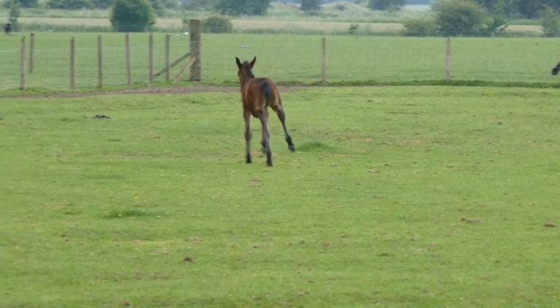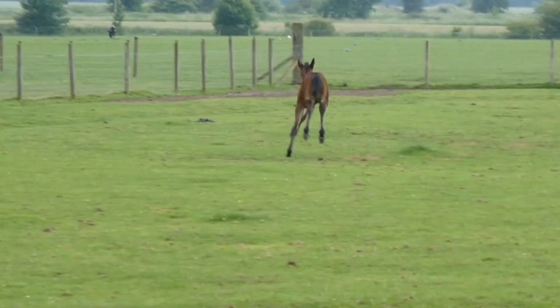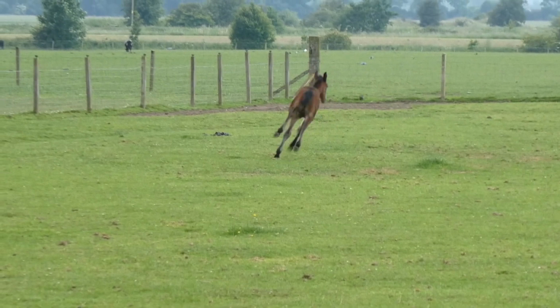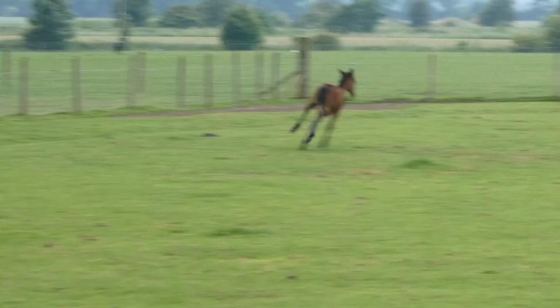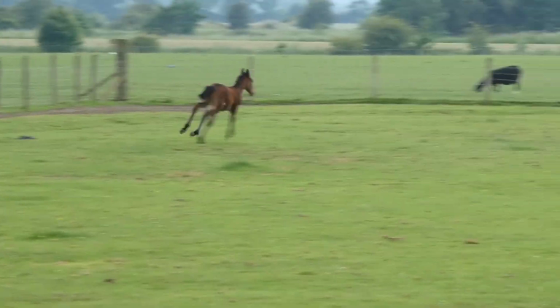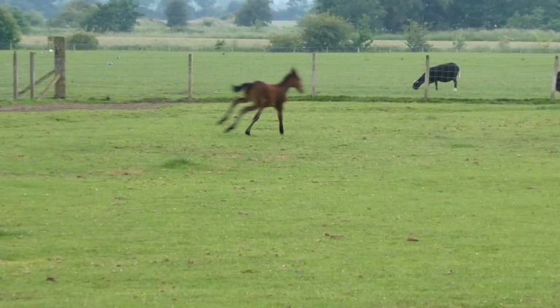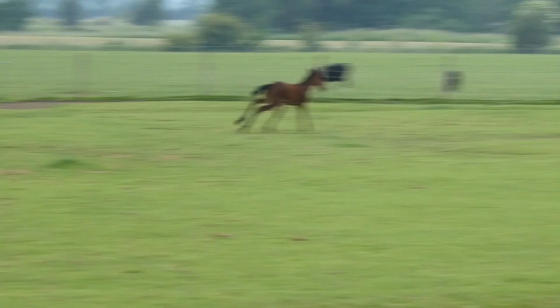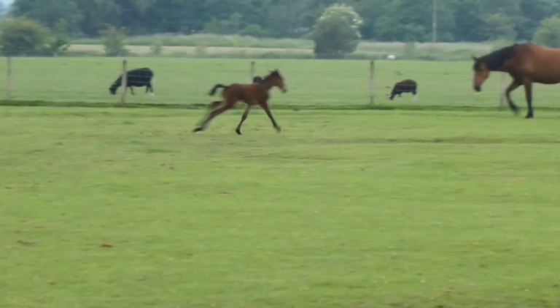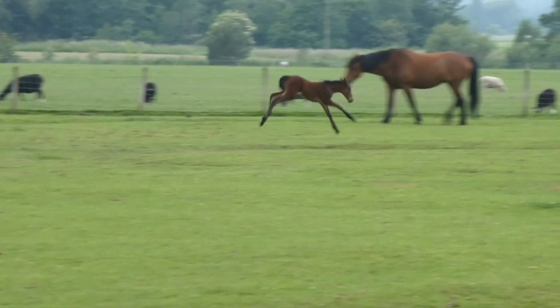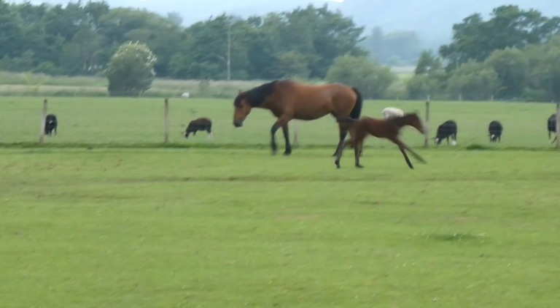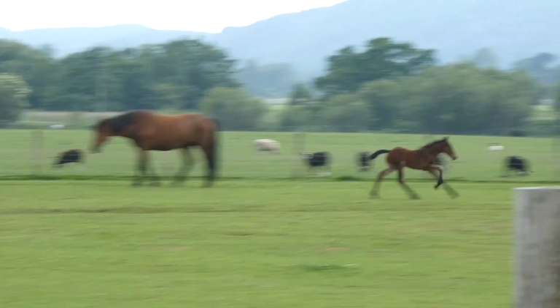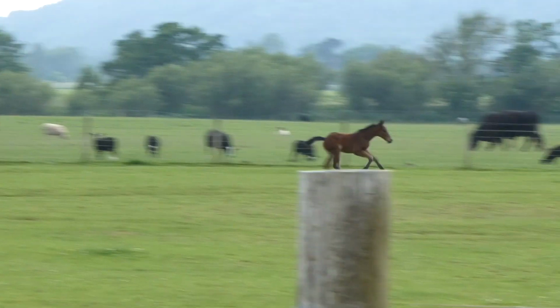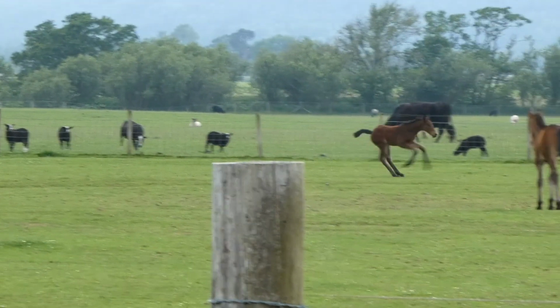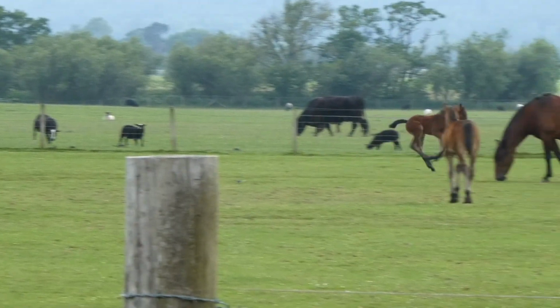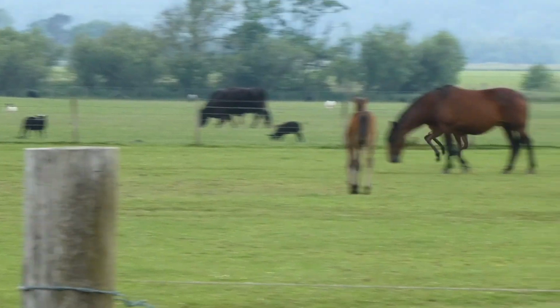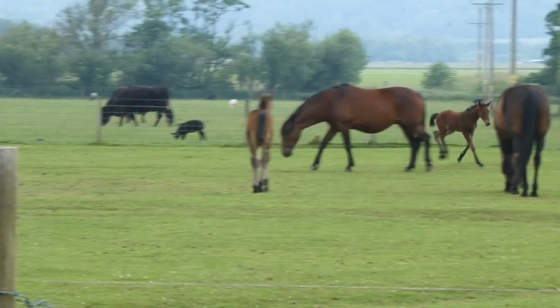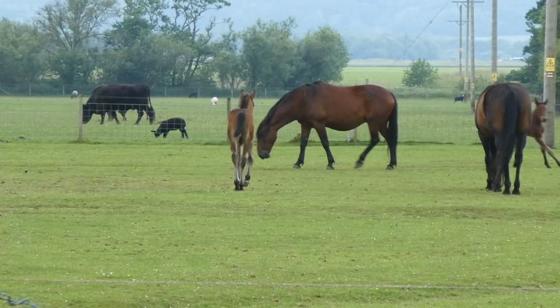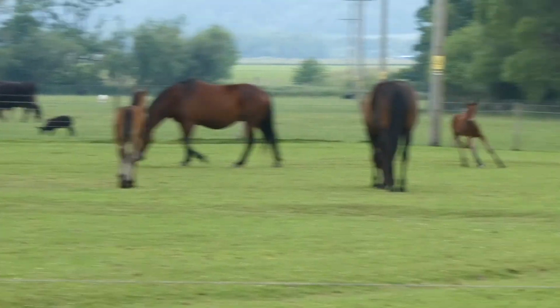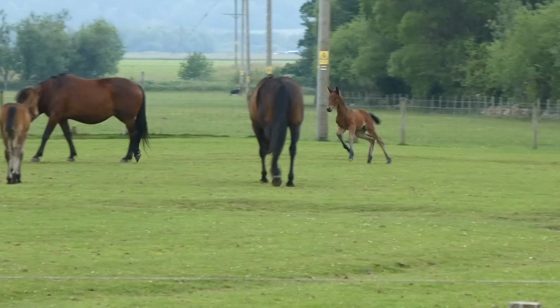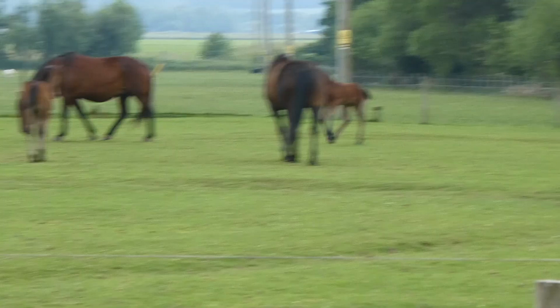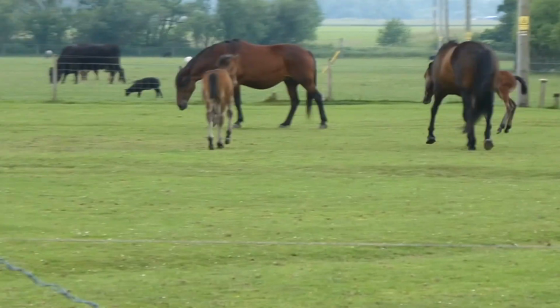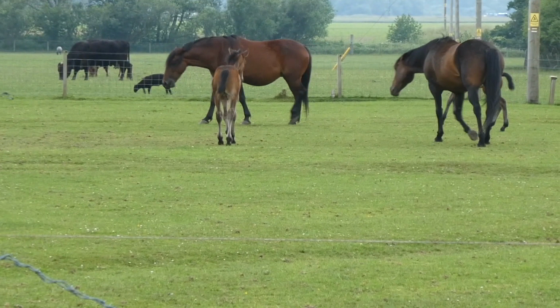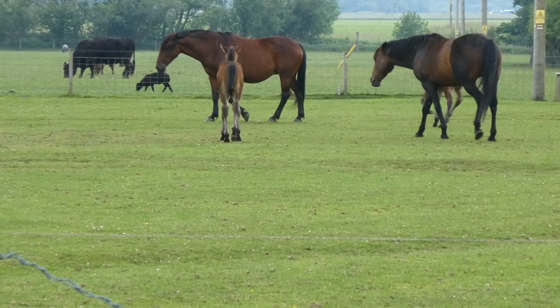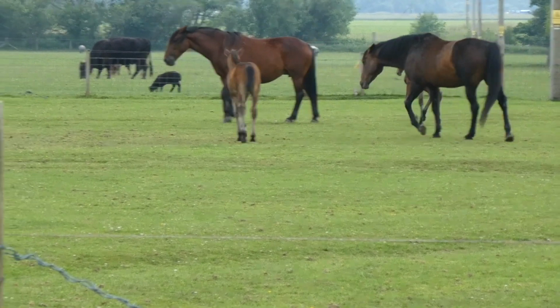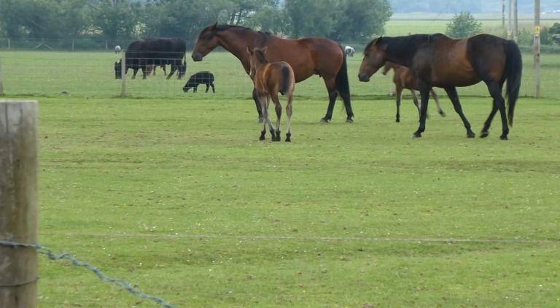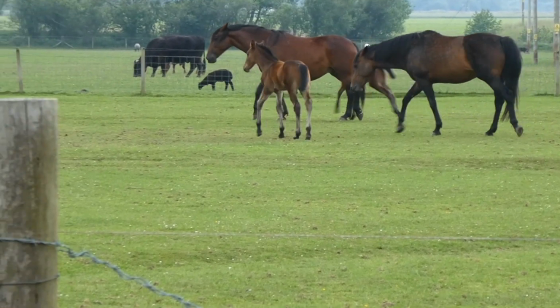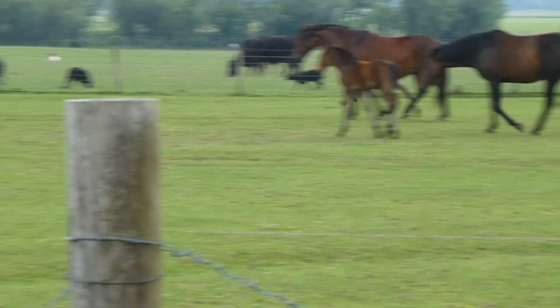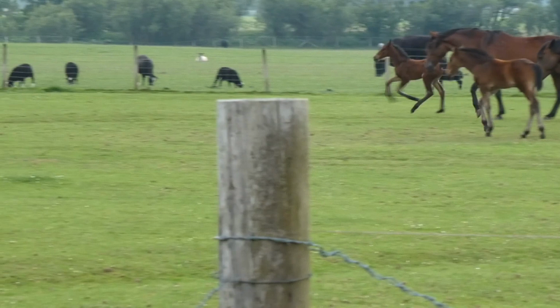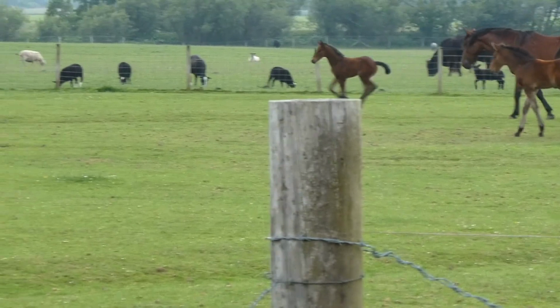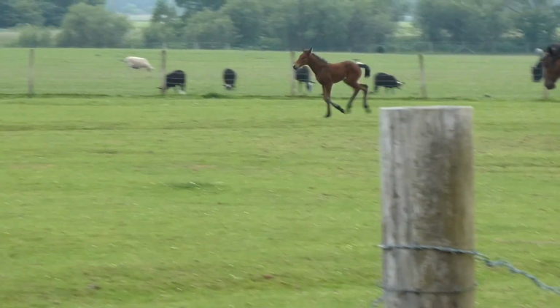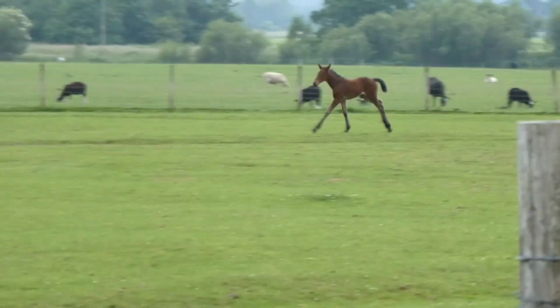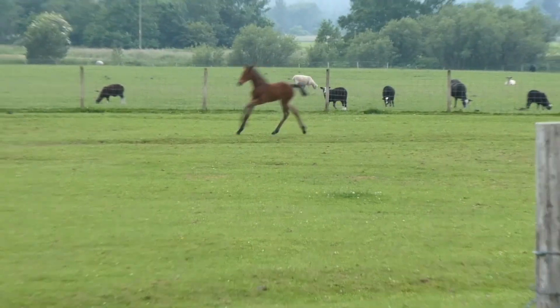The foals learn to use and control their legs and to play with each other and form bonds with siblings. This is always a delight to watch, and is a lovely way to spend a summer evening watching them play and explore their new world.